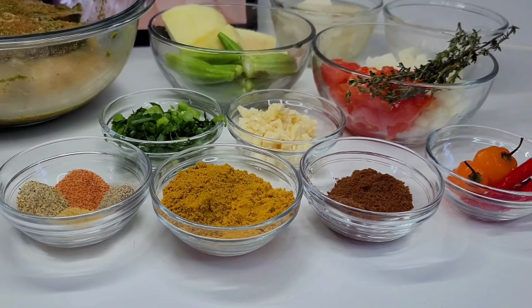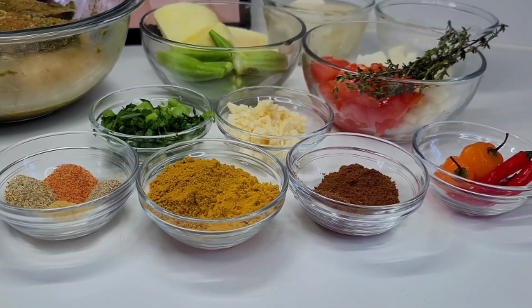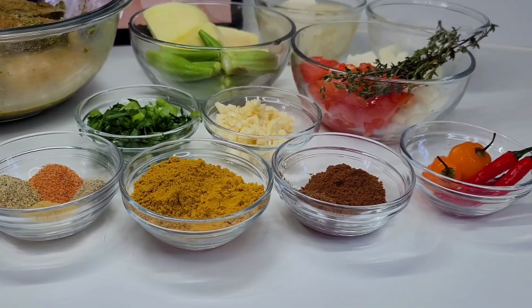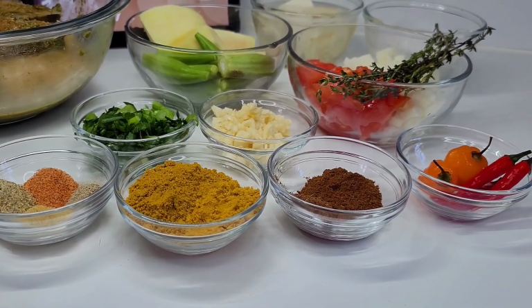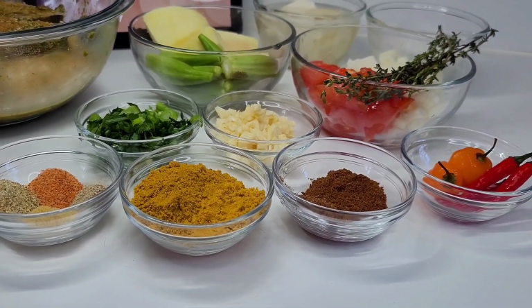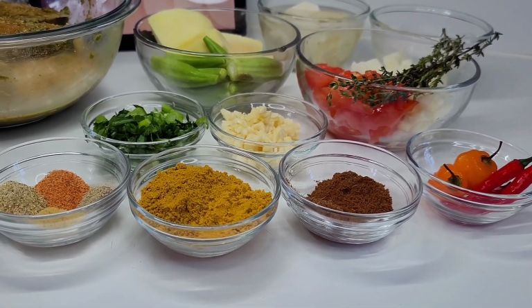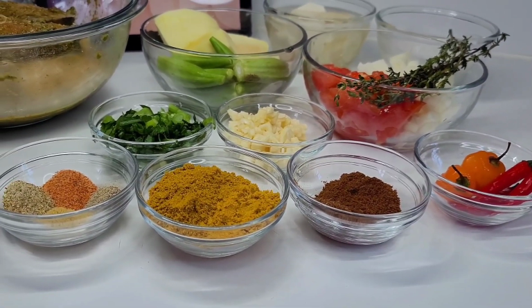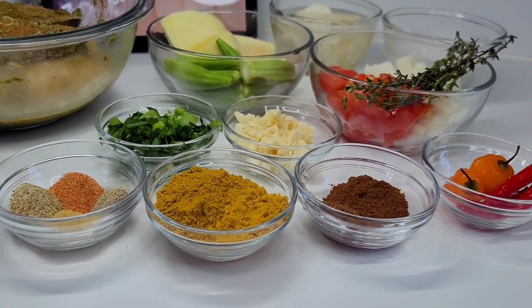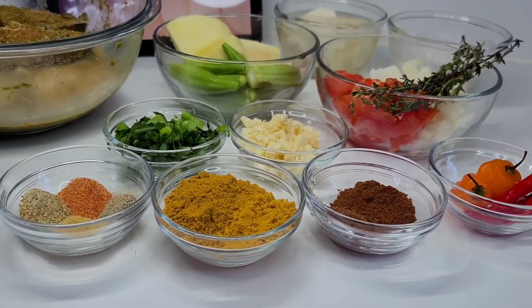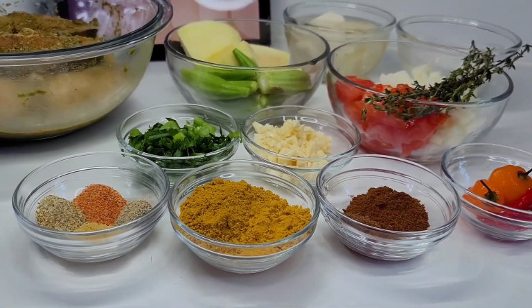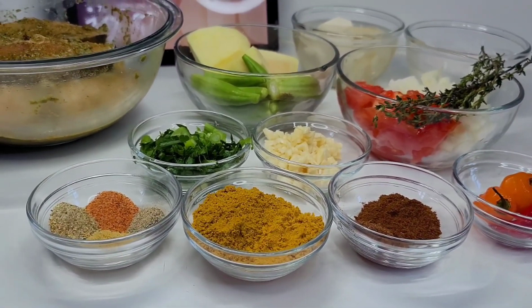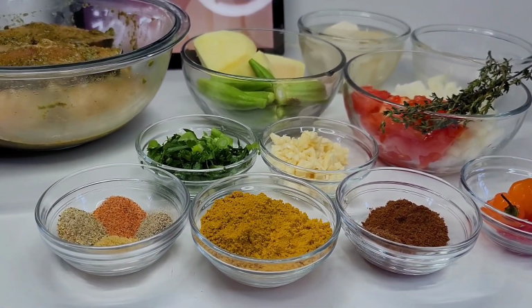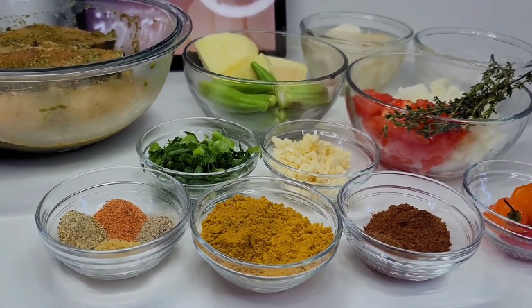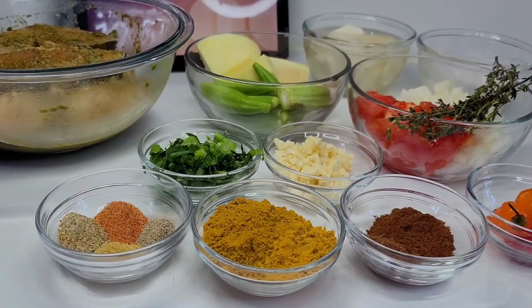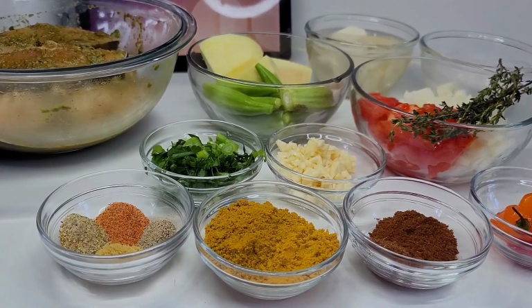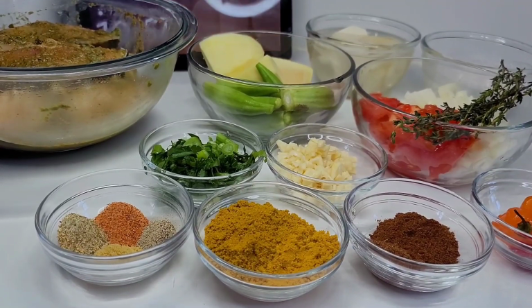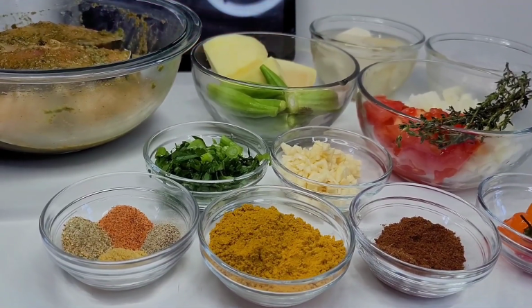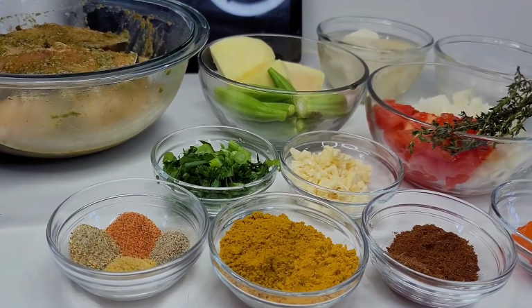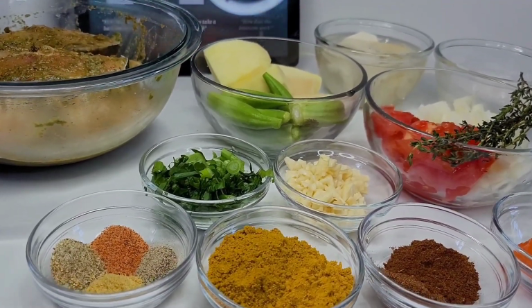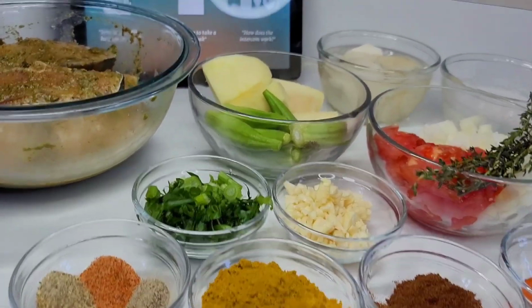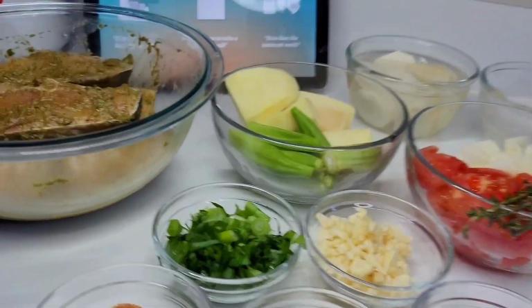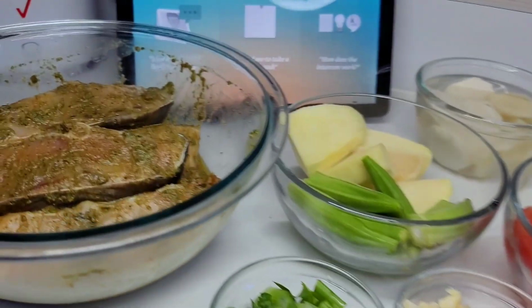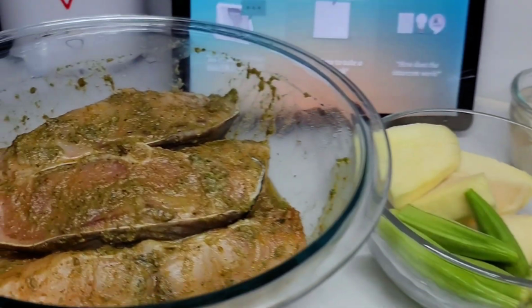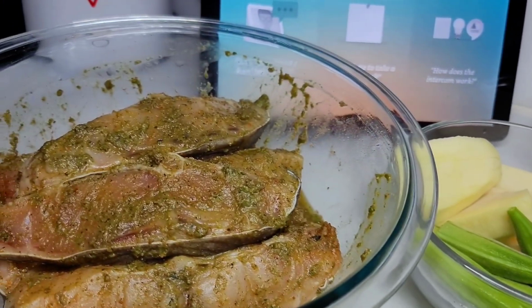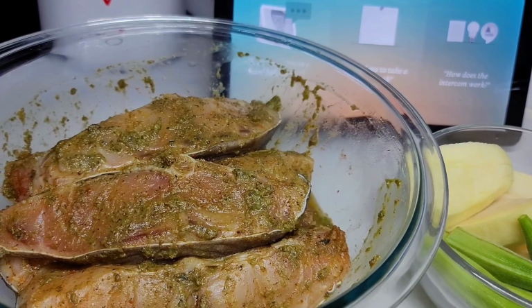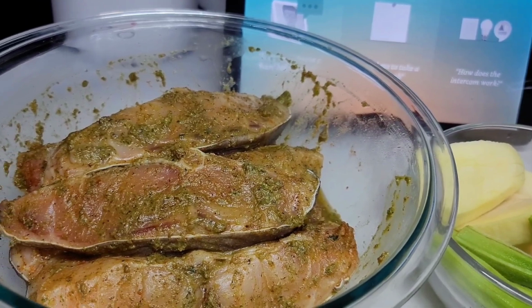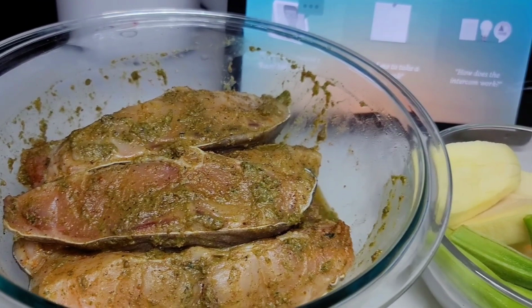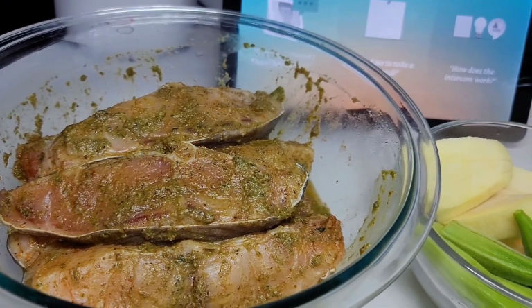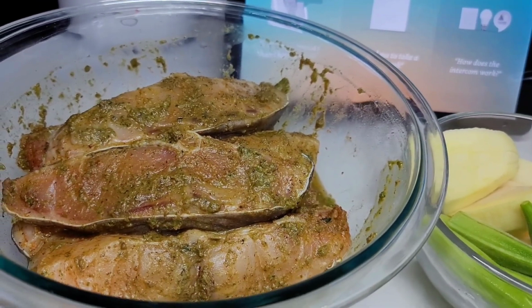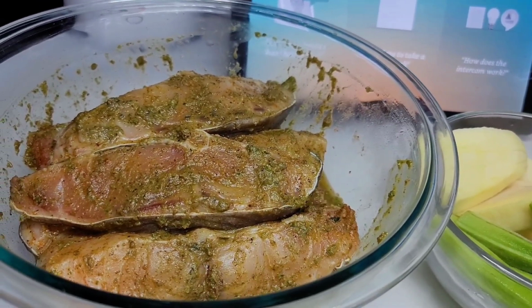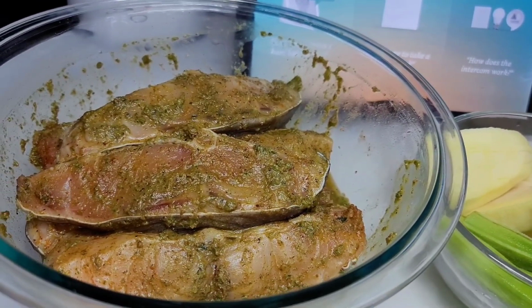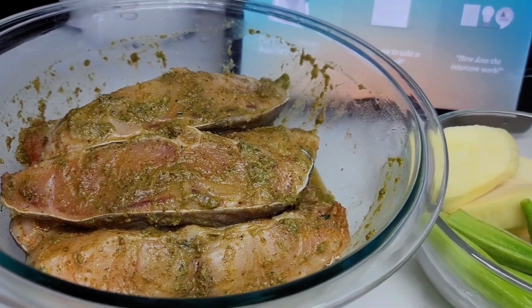Hi guys and welcome back to my channel. Today I will be sharing a recipe for Guyanese style curried catfish. To get started, here I have my ingredients. I did go ahead and season my catfish and I'll show you guys how I did it in just a minute.